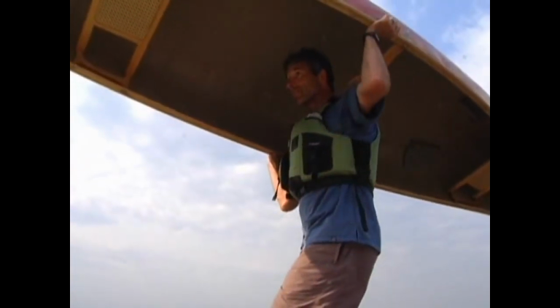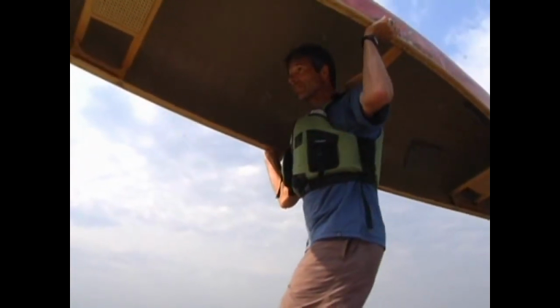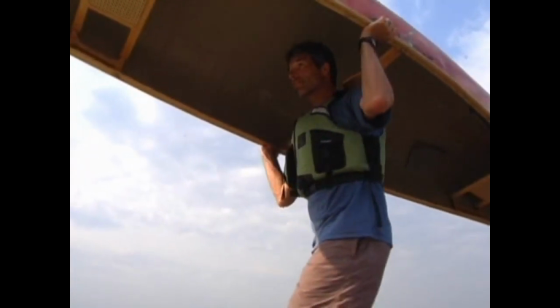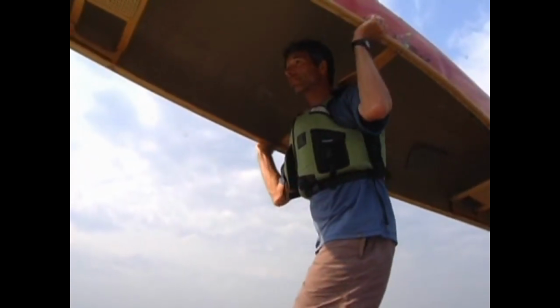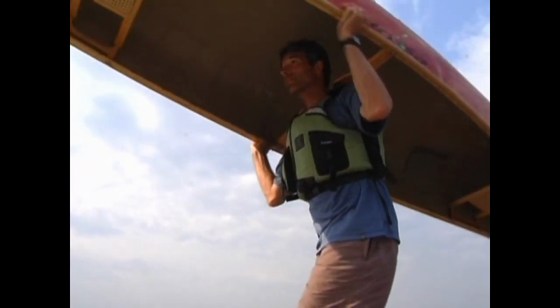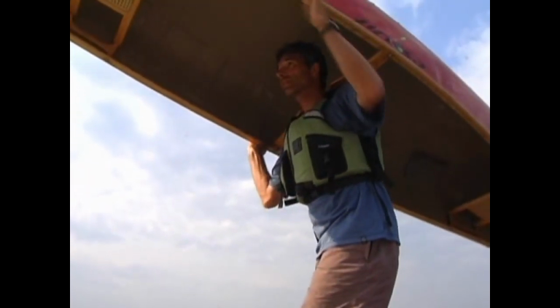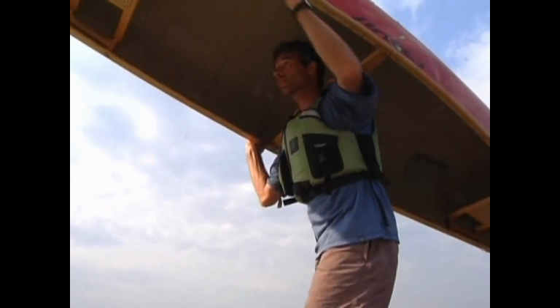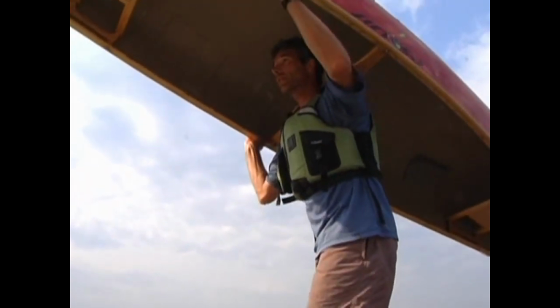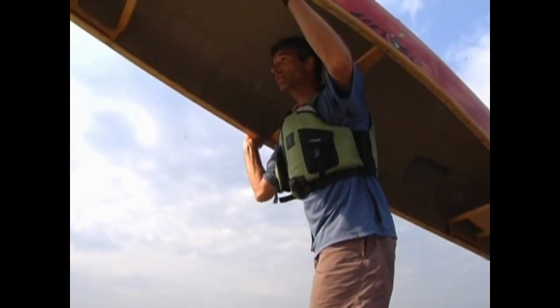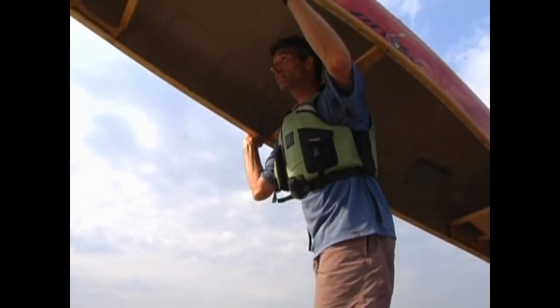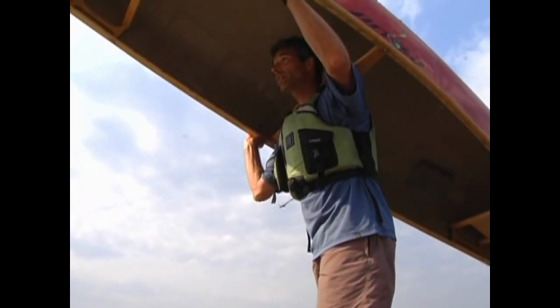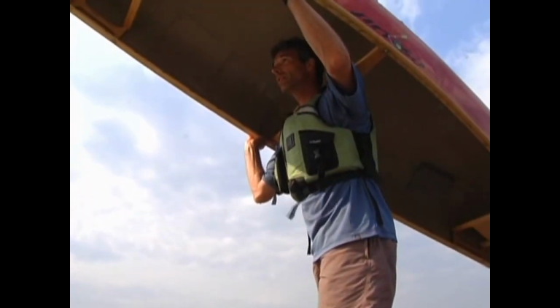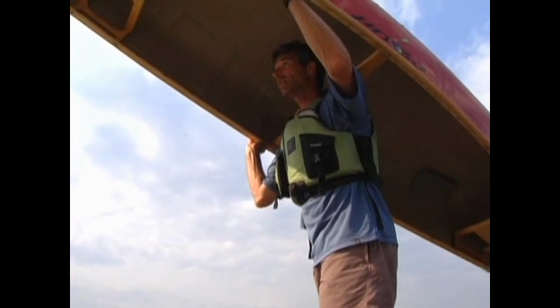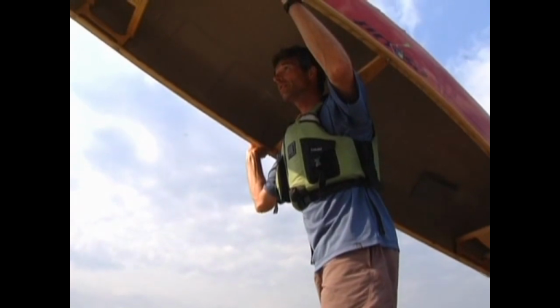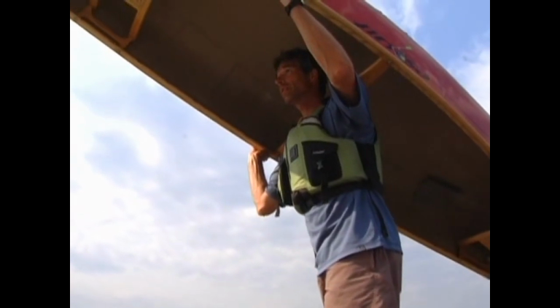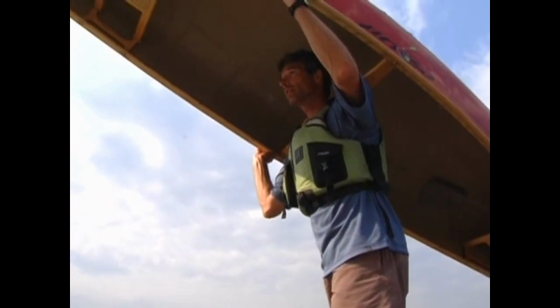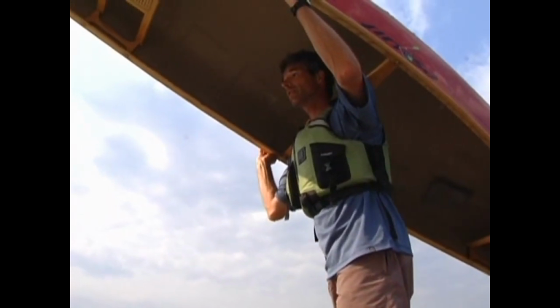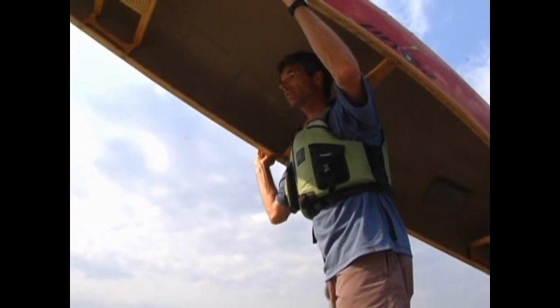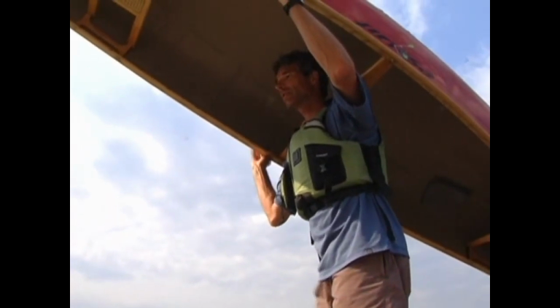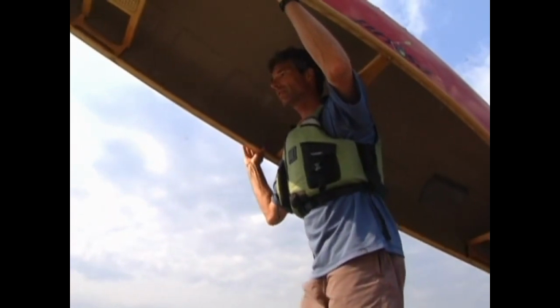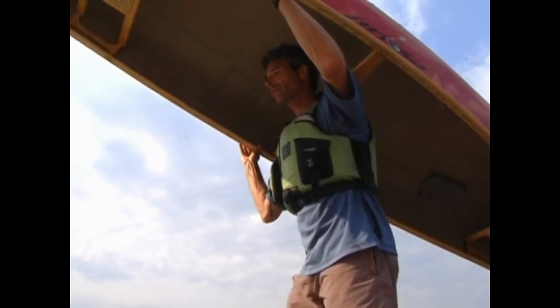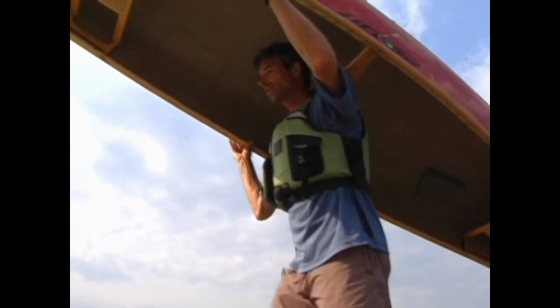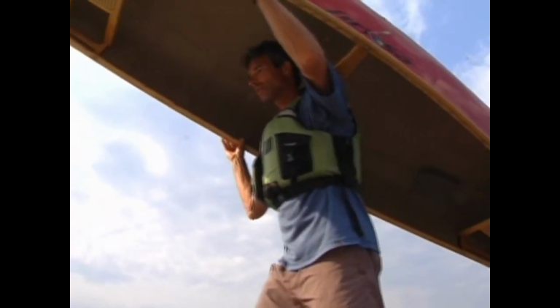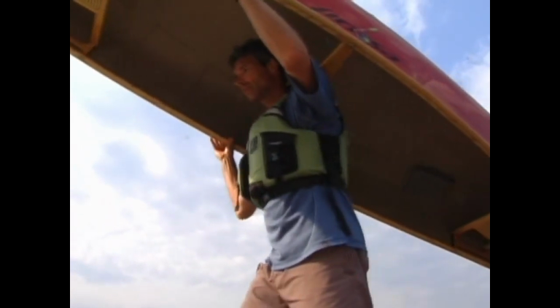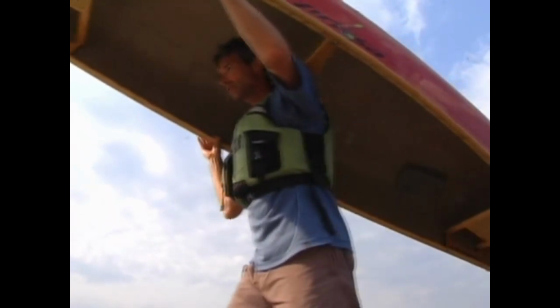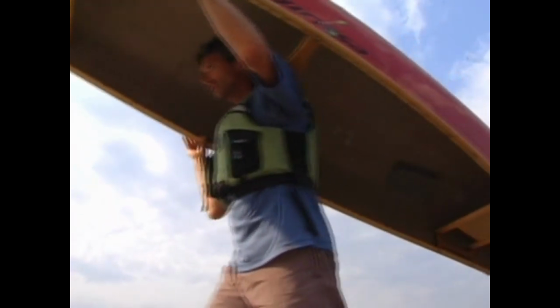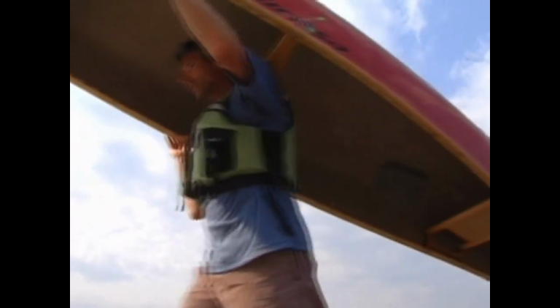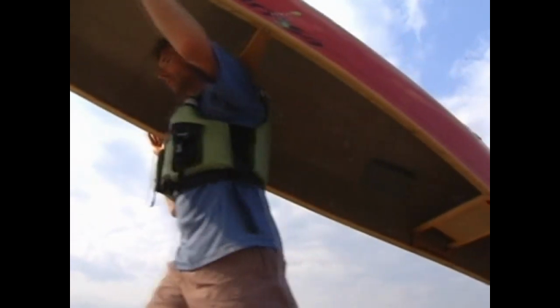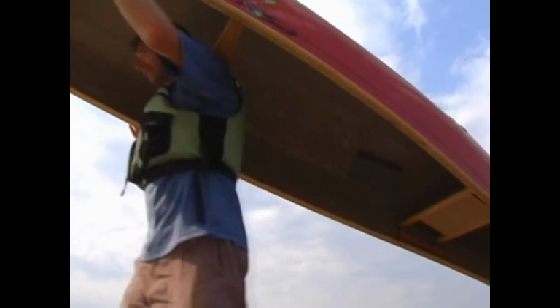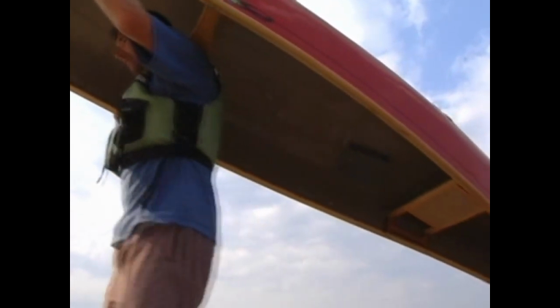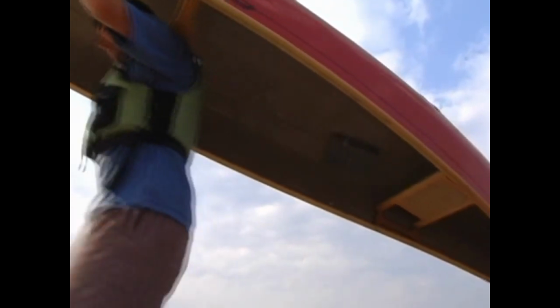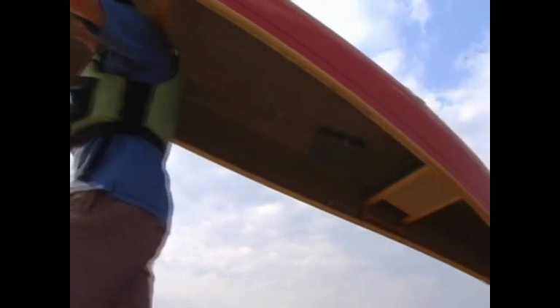As you do this, duck under the gunnel and rotate your stance so that you finish facing the bow. You can then gently drop the yoke onto your shoulders.